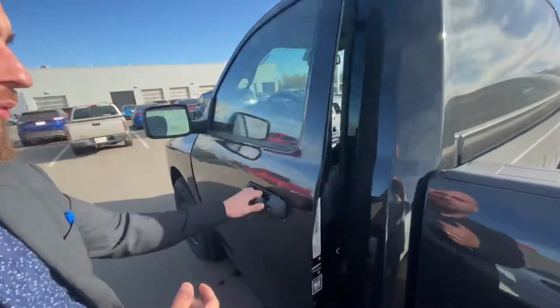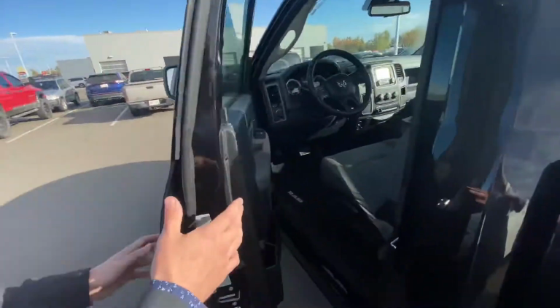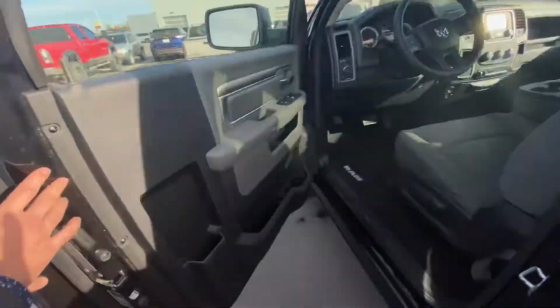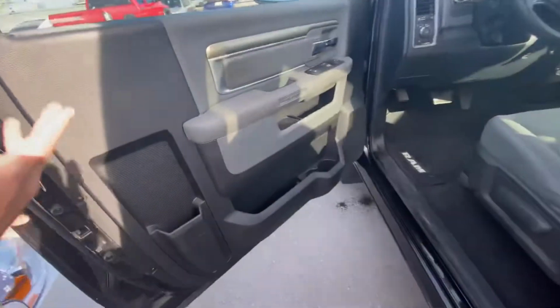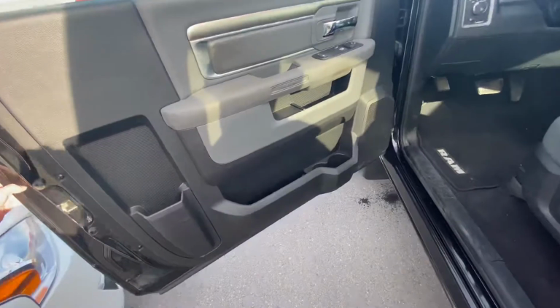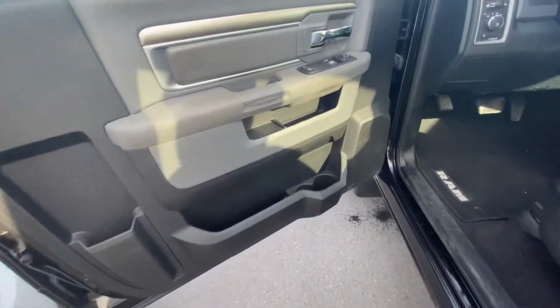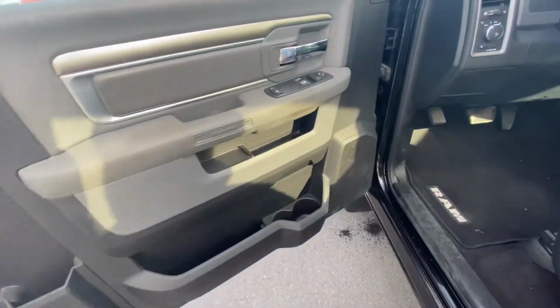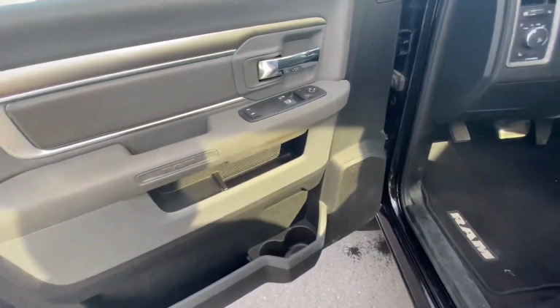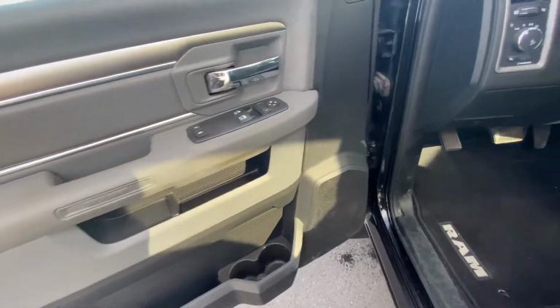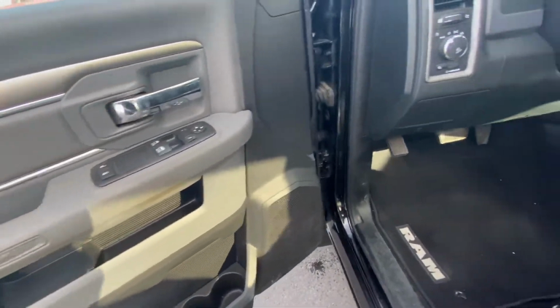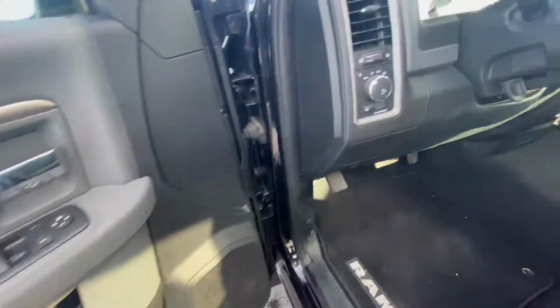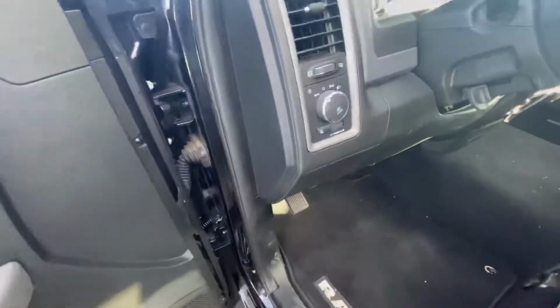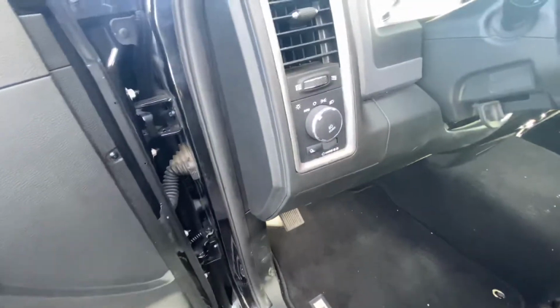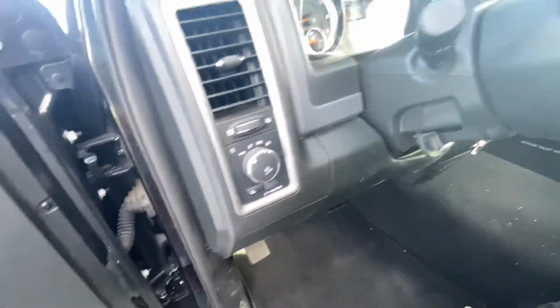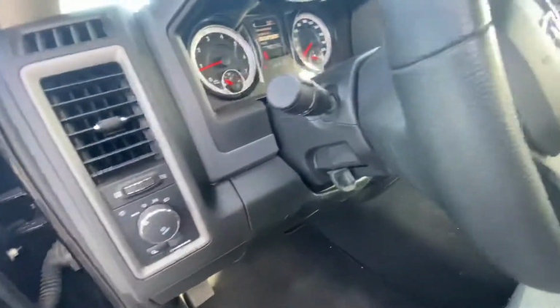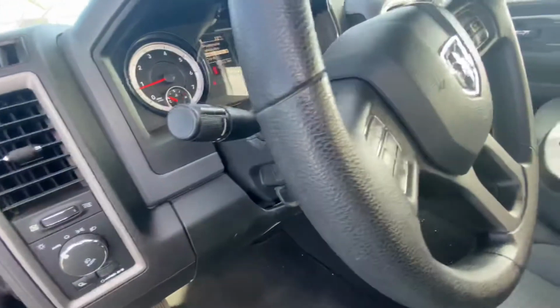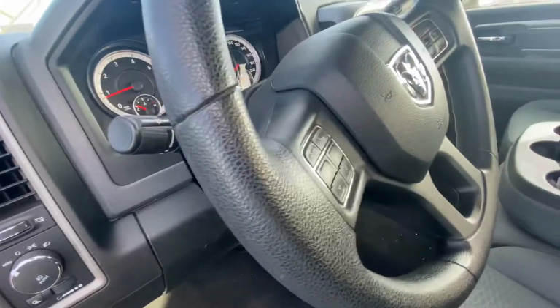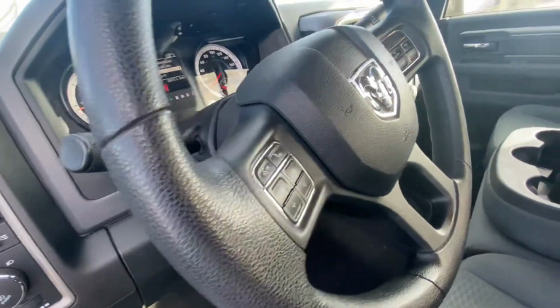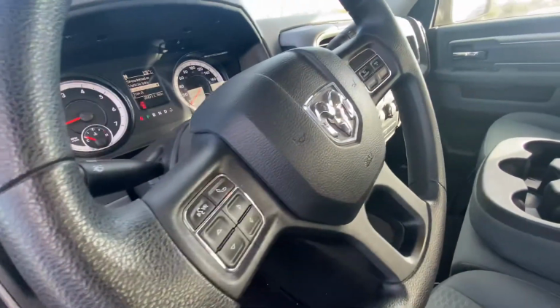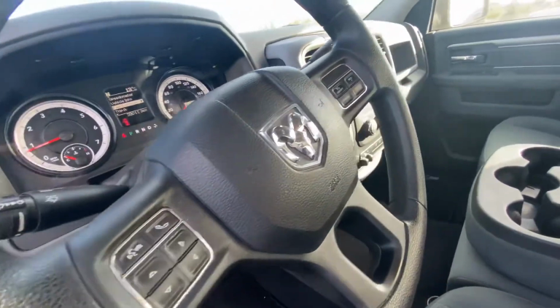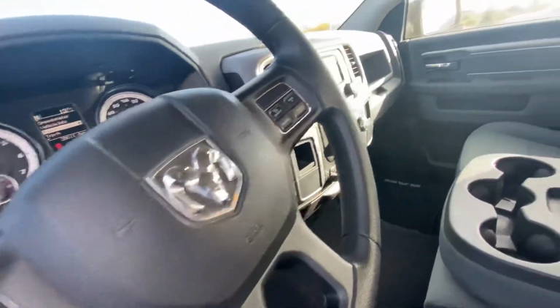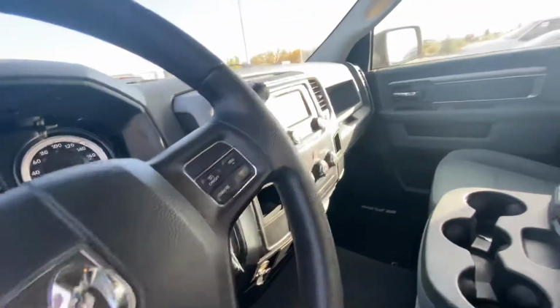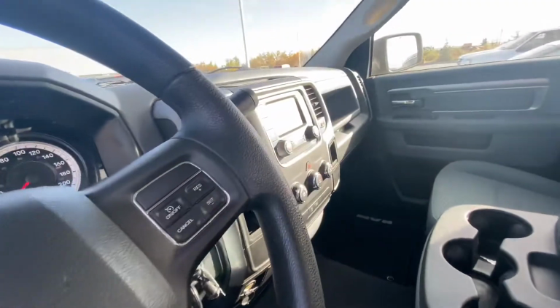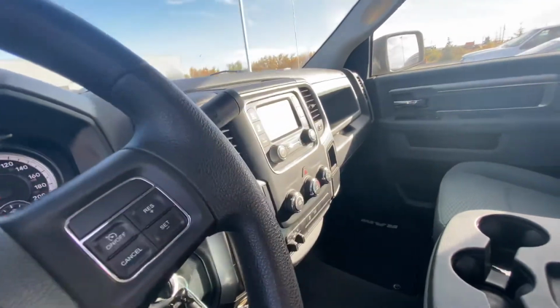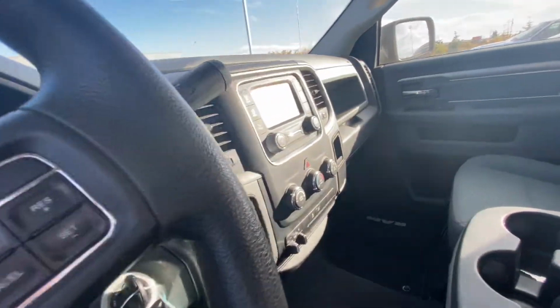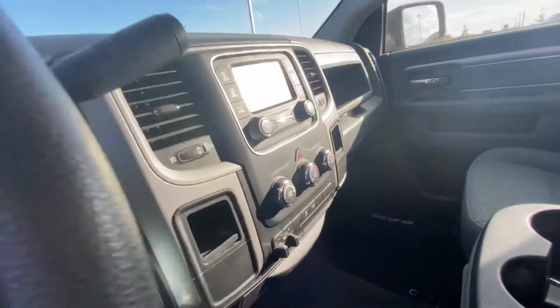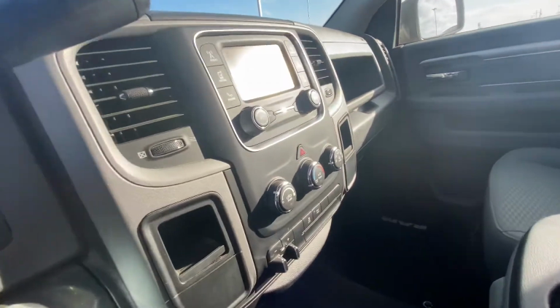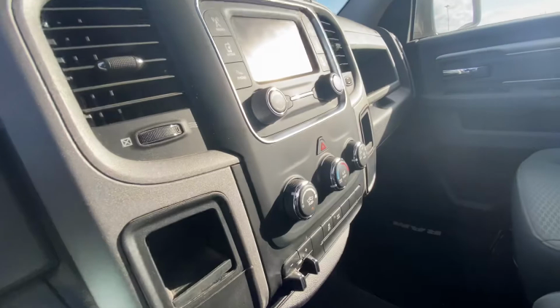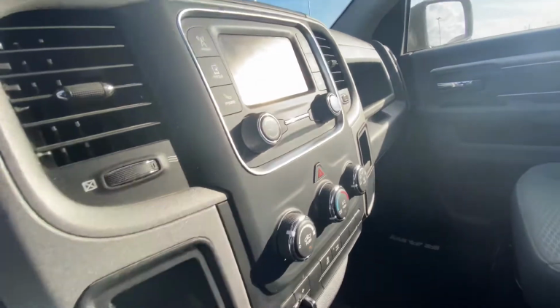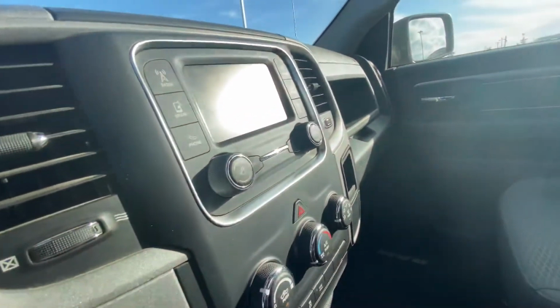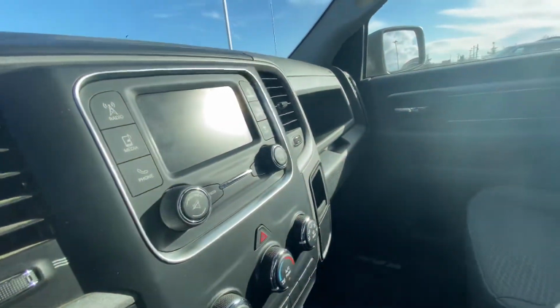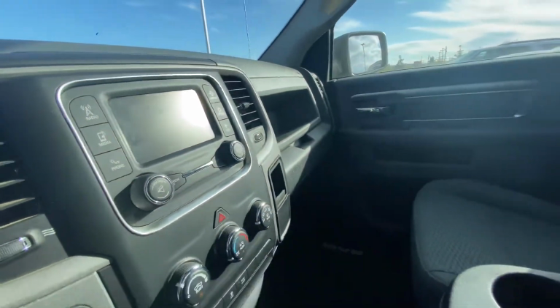Jumping on into the inside, we have all of our power appointments — power windows, power mirrors, power locks, auto headlights. We're going to have Bluetooth and cruise control on the steering wheel, integrated trailer brake package, backup camera, and air conditioning.